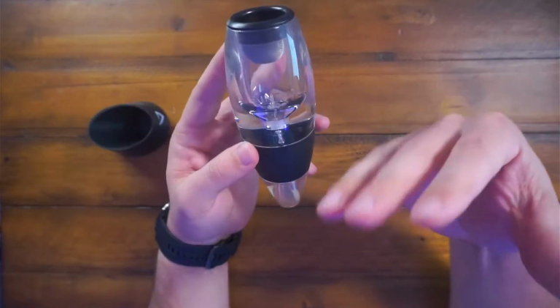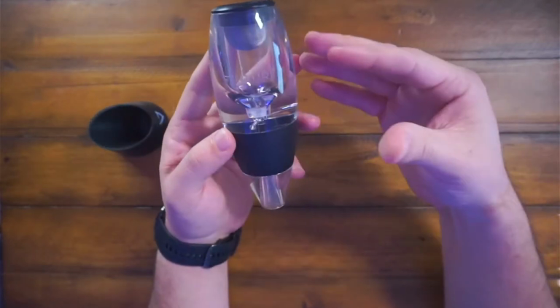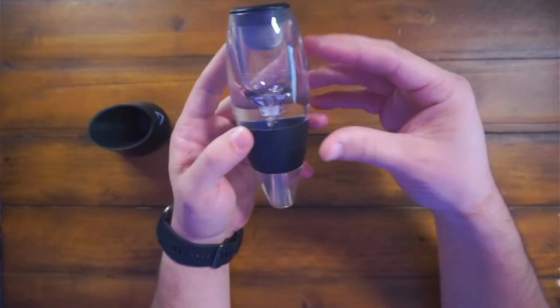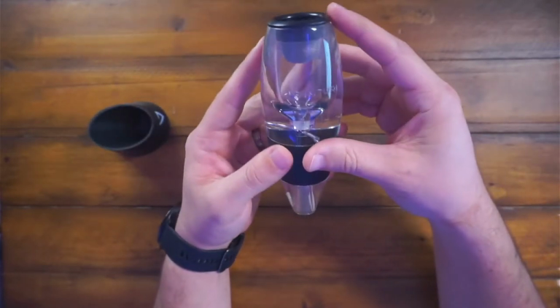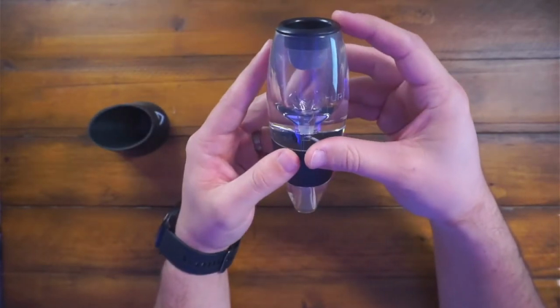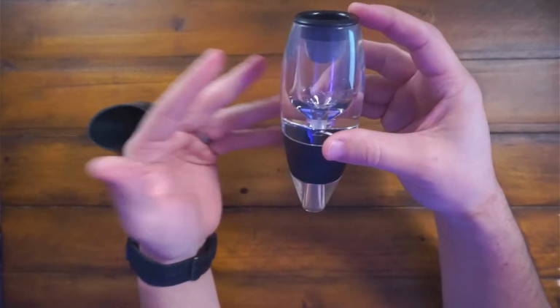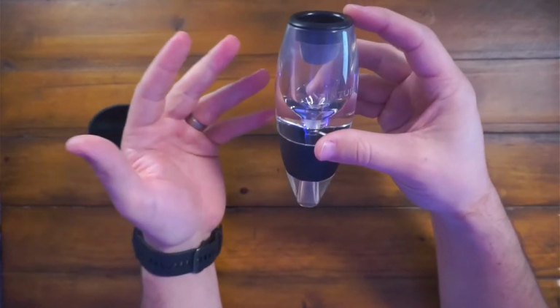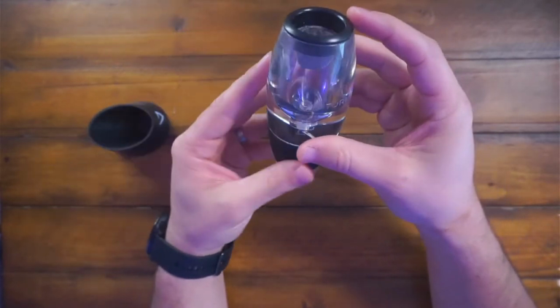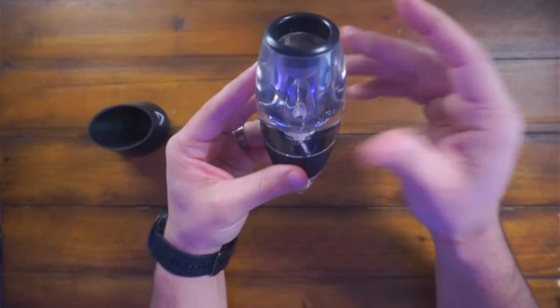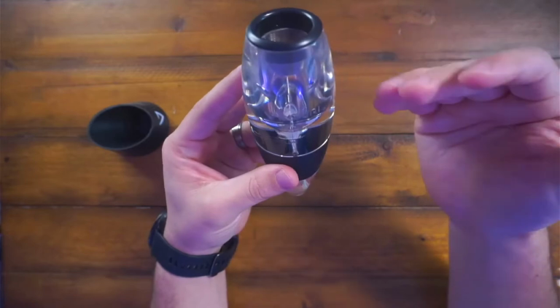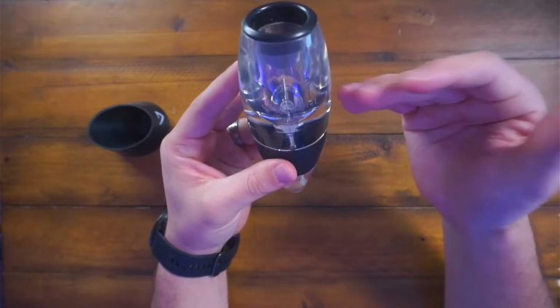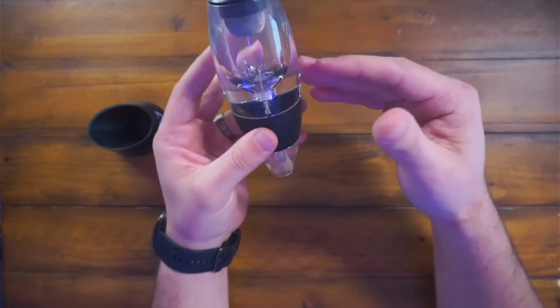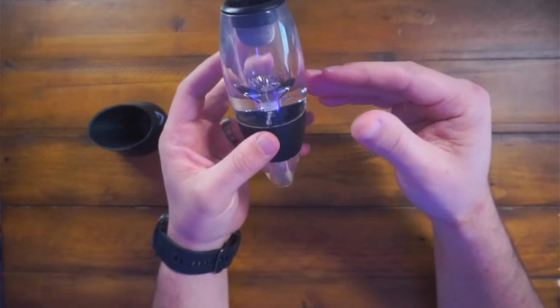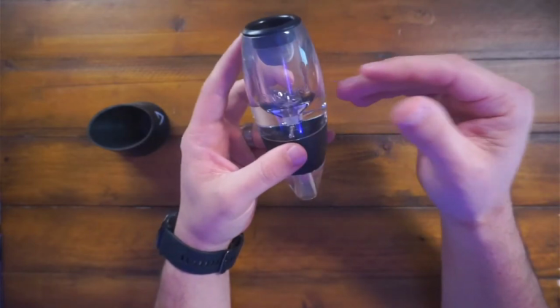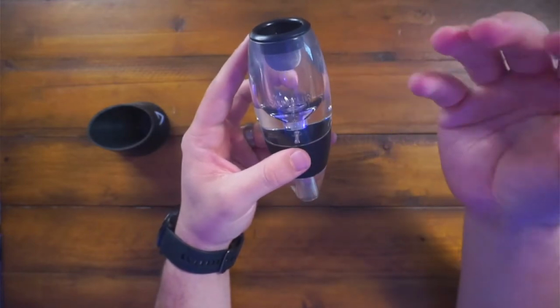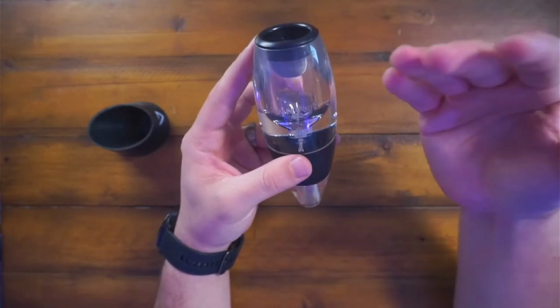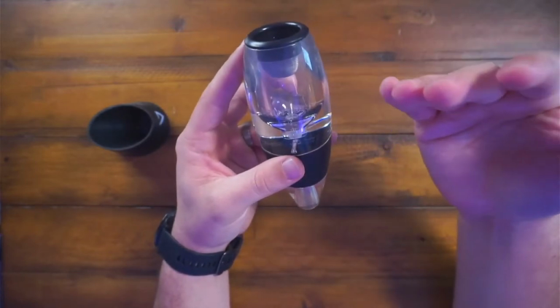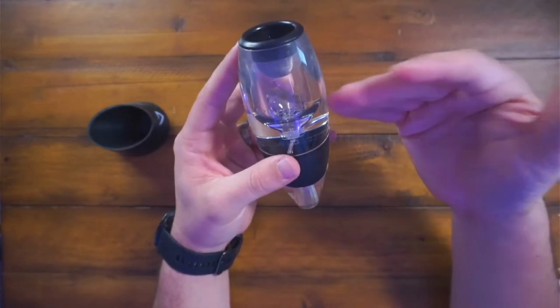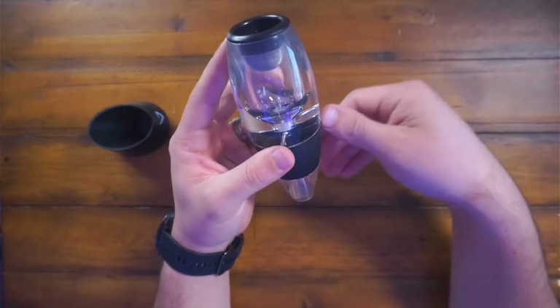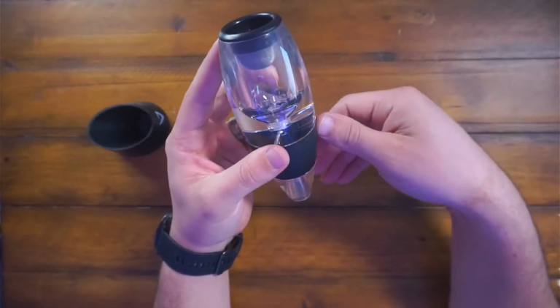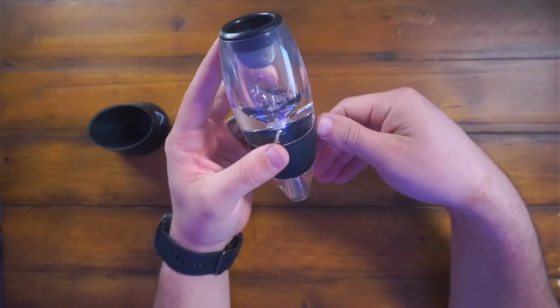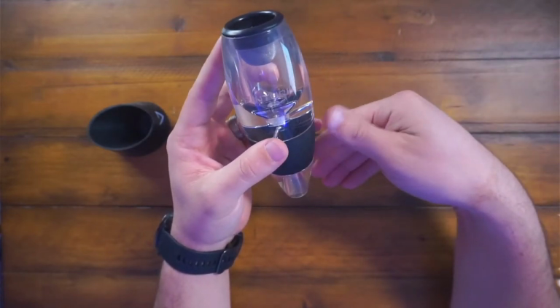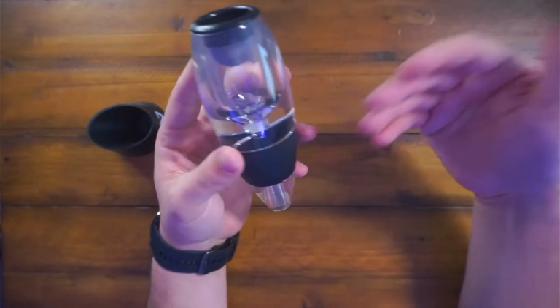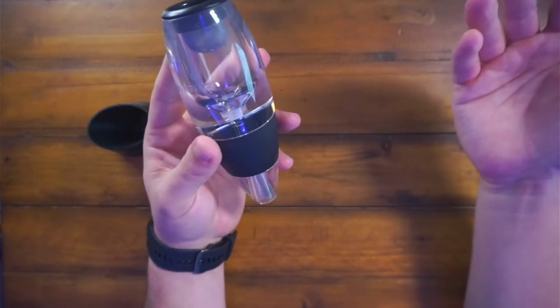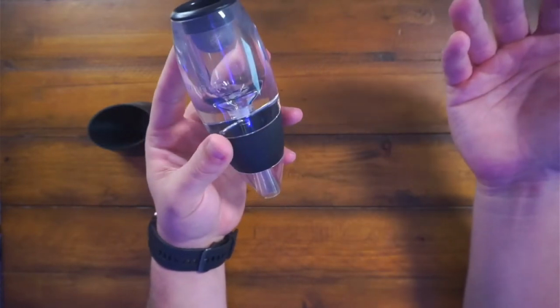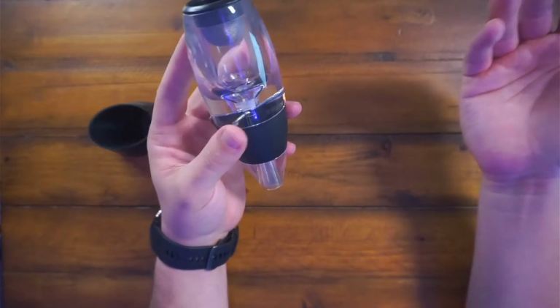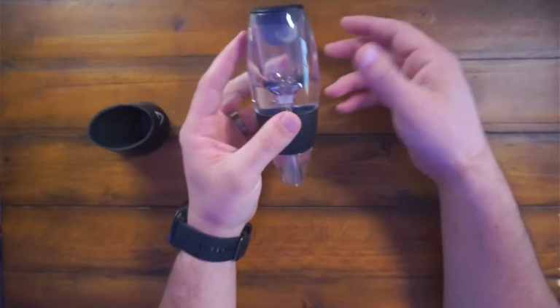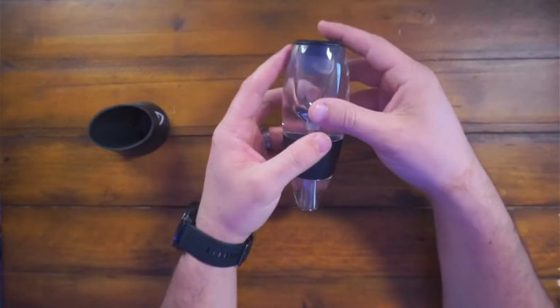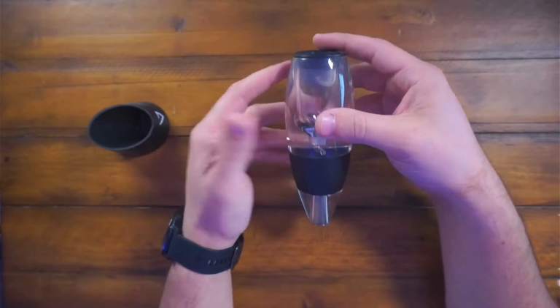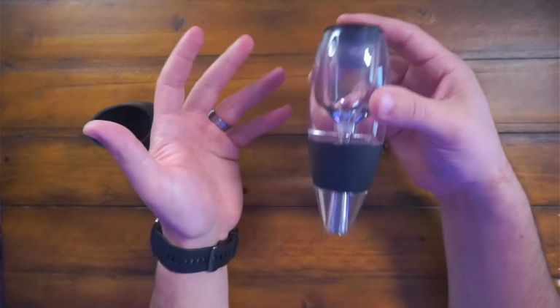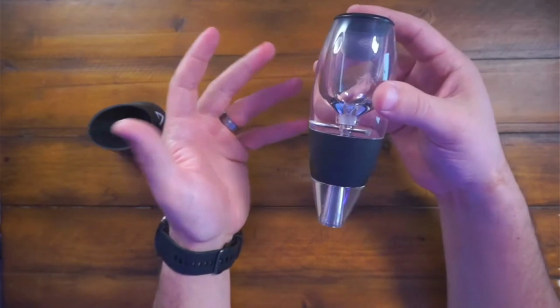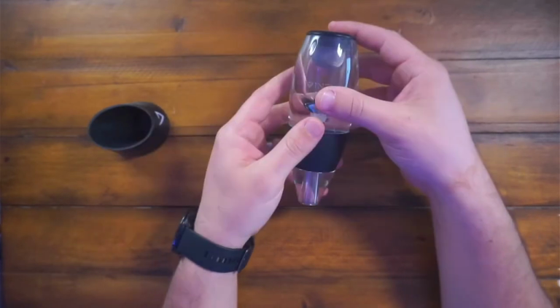A lot of people think this will take a long time, but this is absolutely instant. It's like within — you just add about 10 seconds to pour a normal glass of wine.